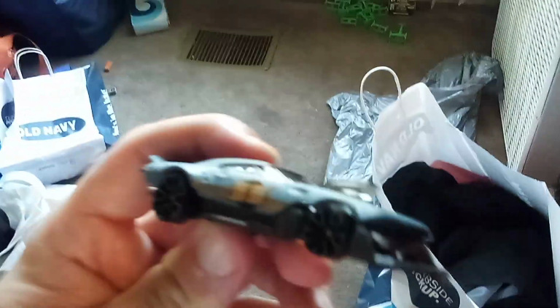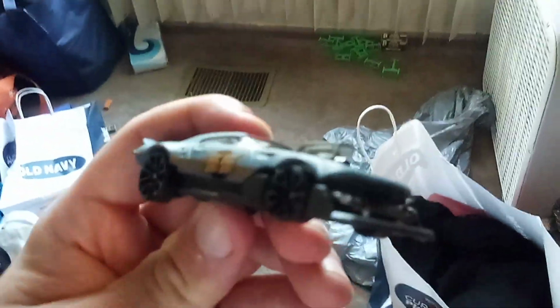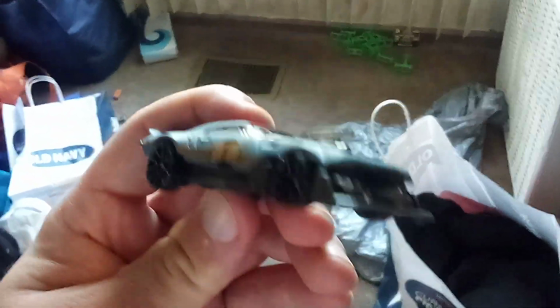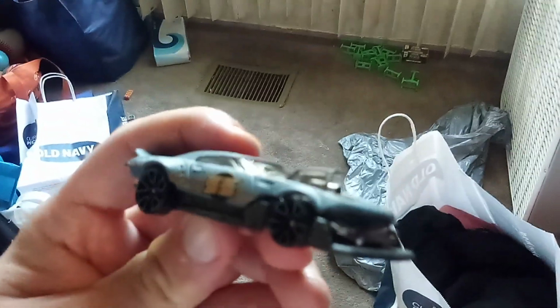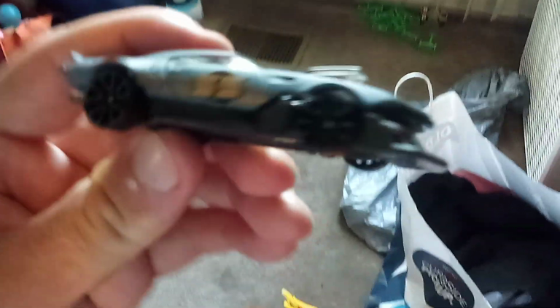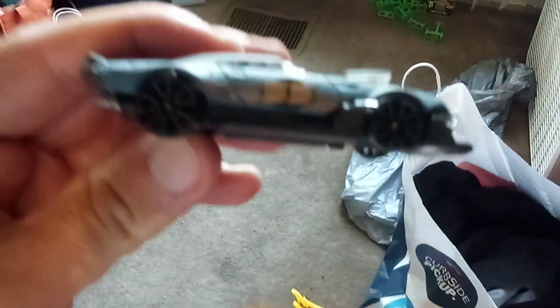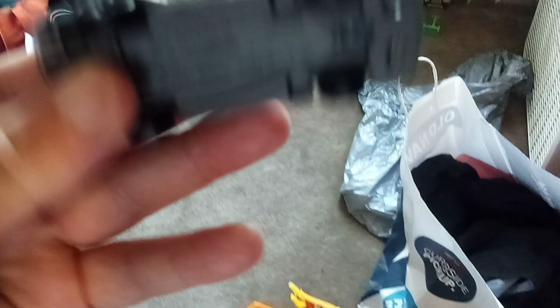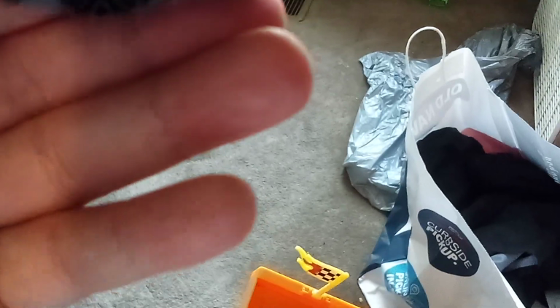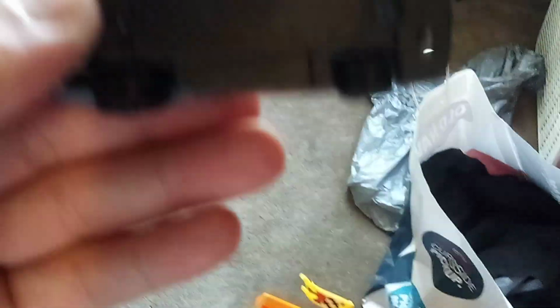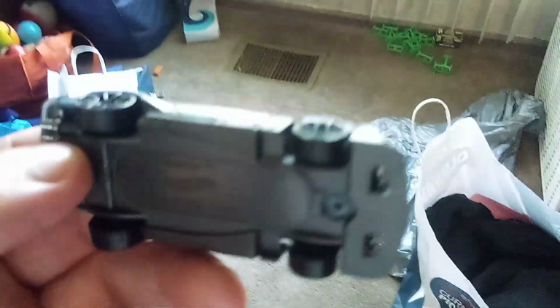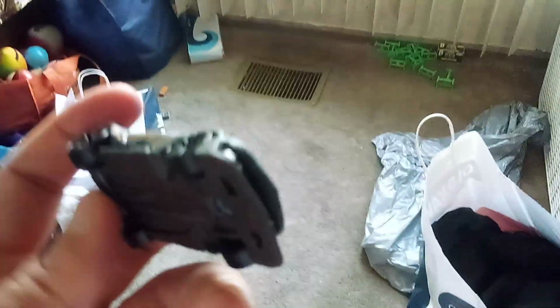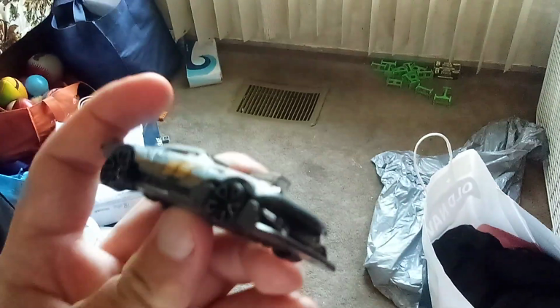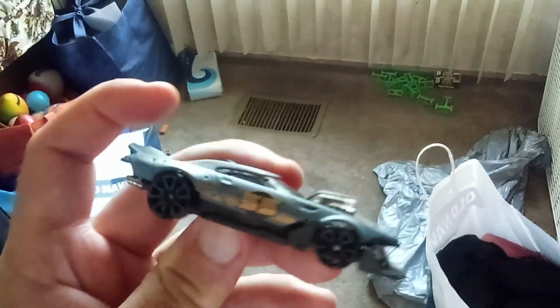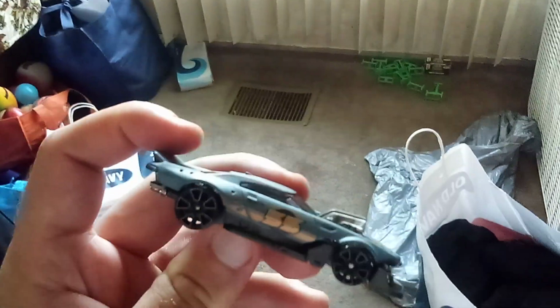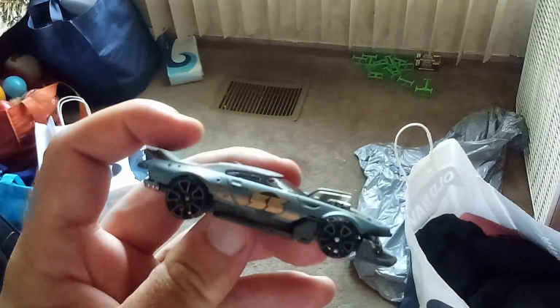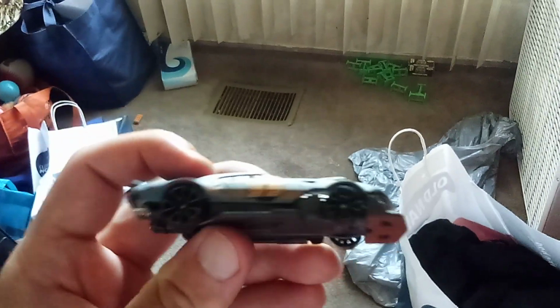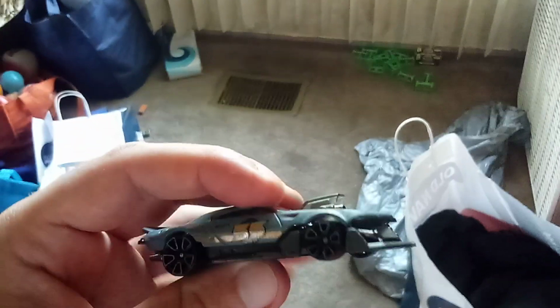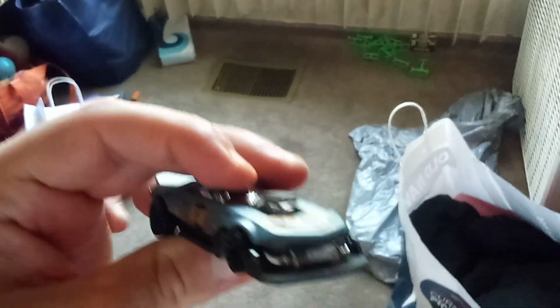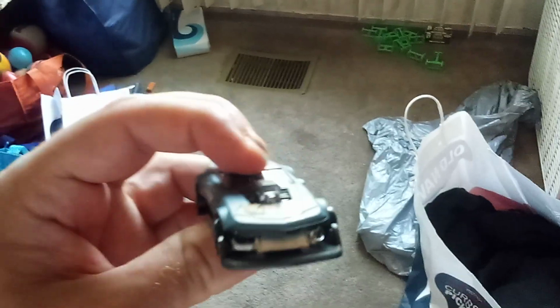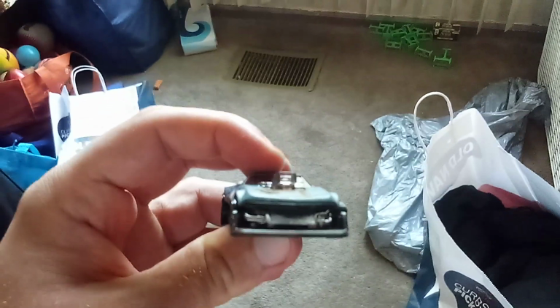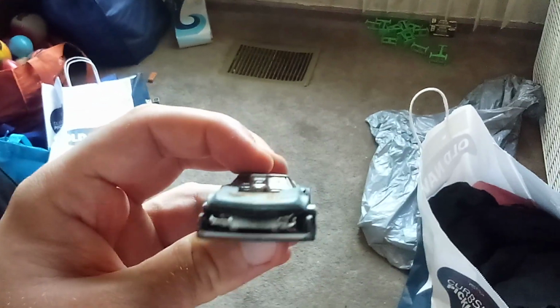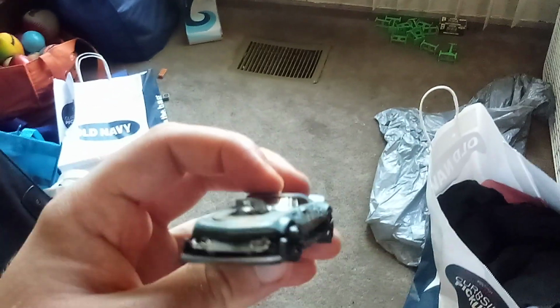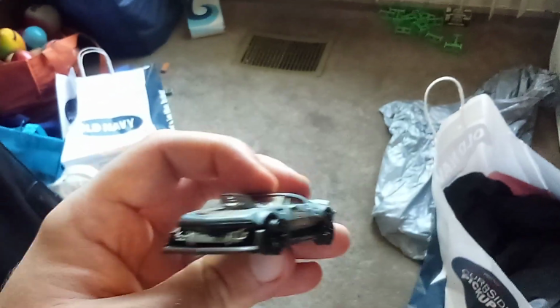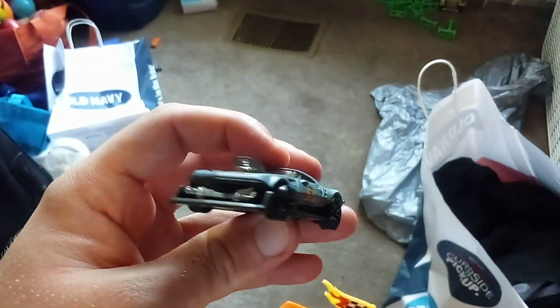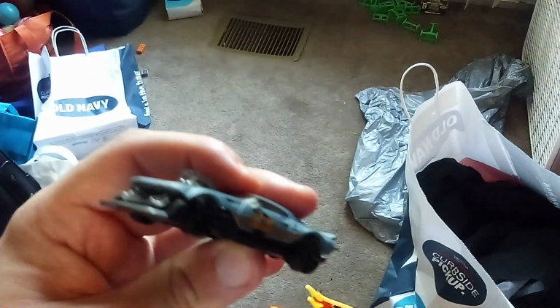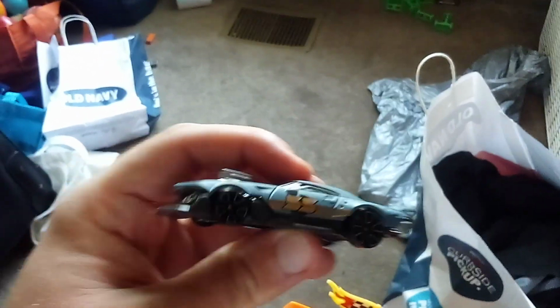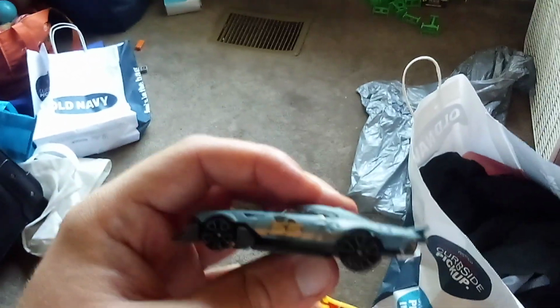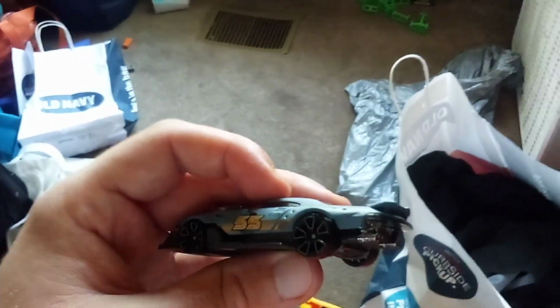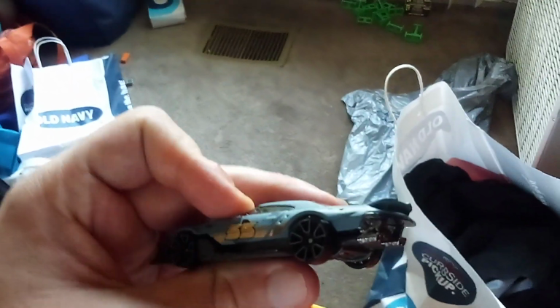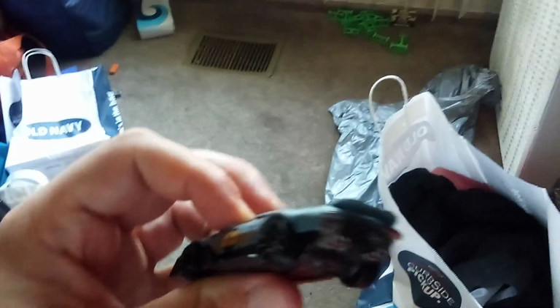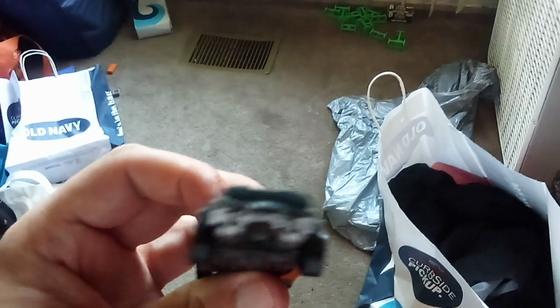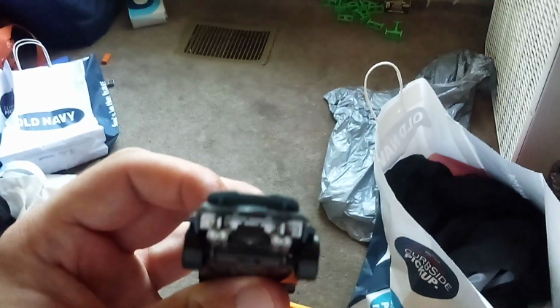This is the first one. It's called Monspeeder. Check out the look of this one — it's very aggressive. One of the most aggressive Hot Wheels castings I've ever seen.